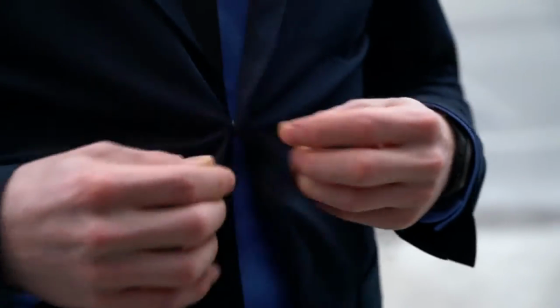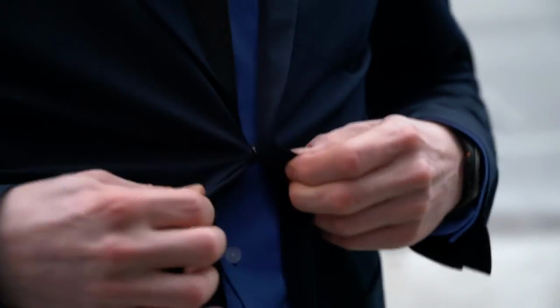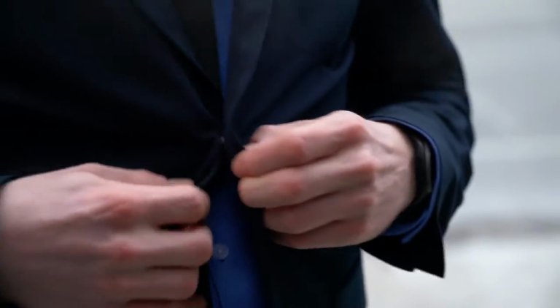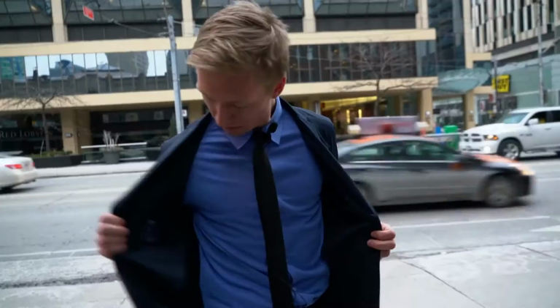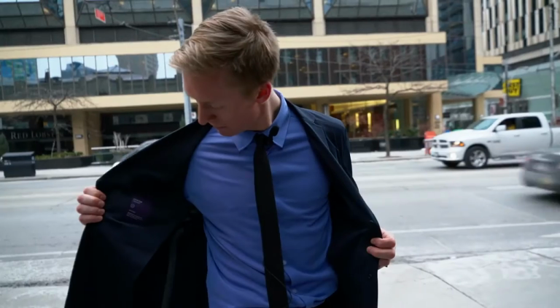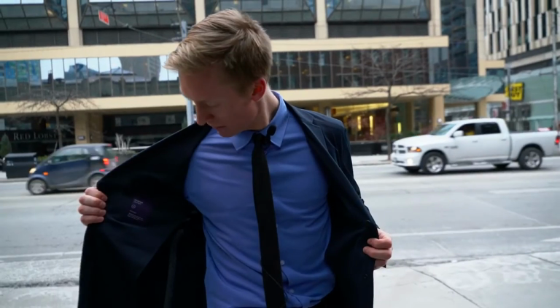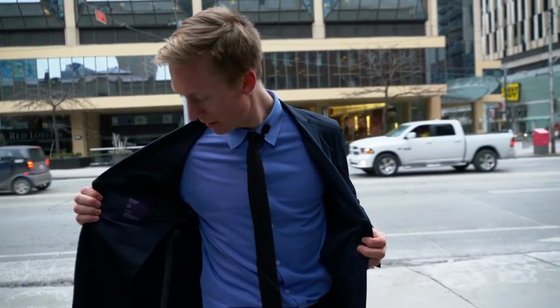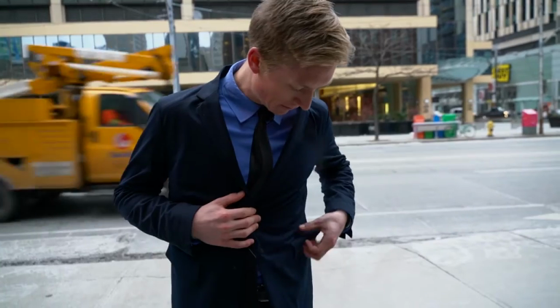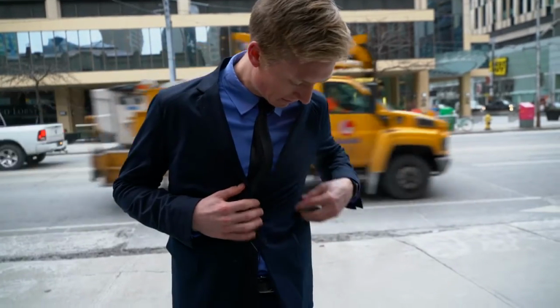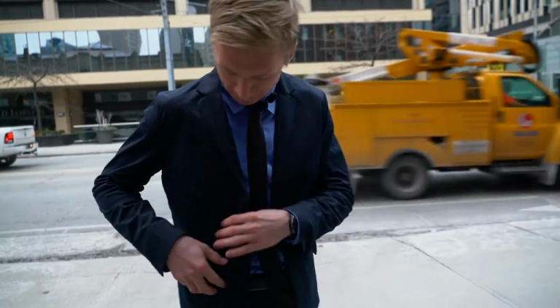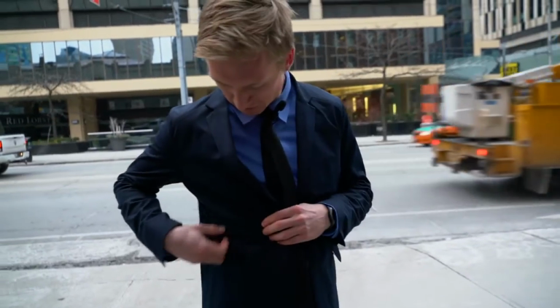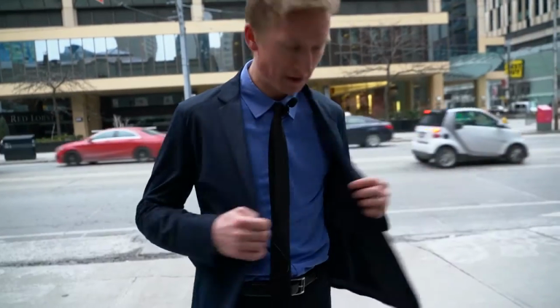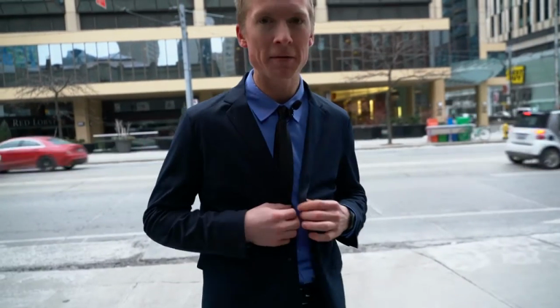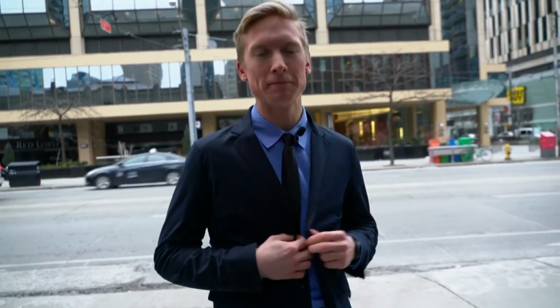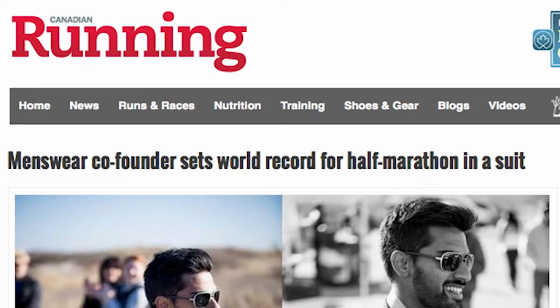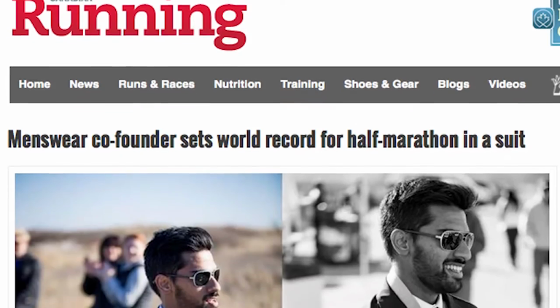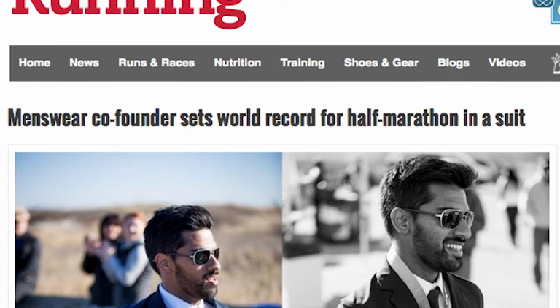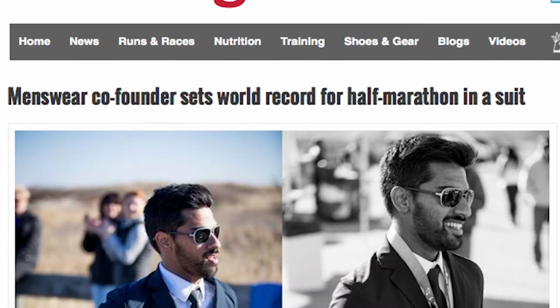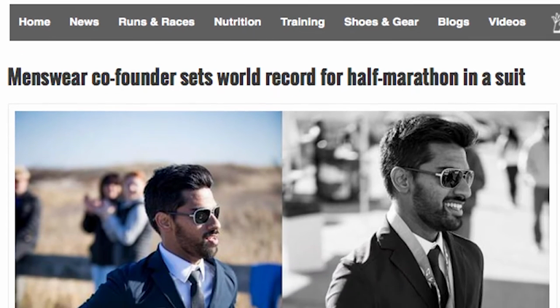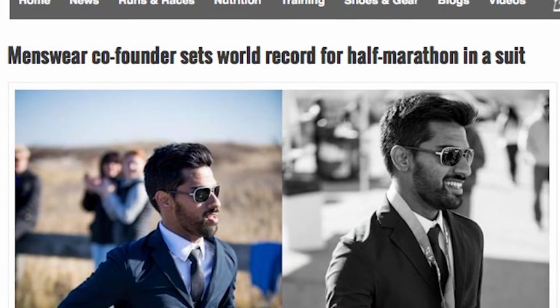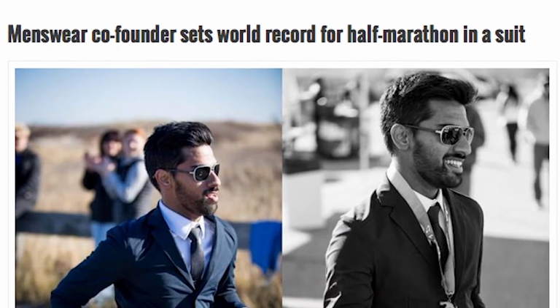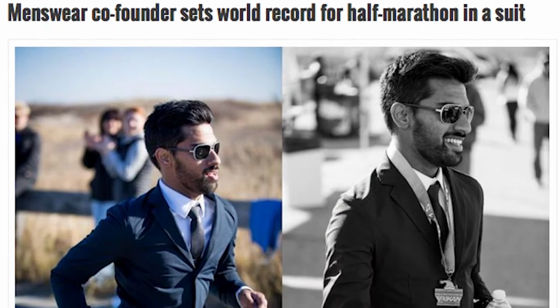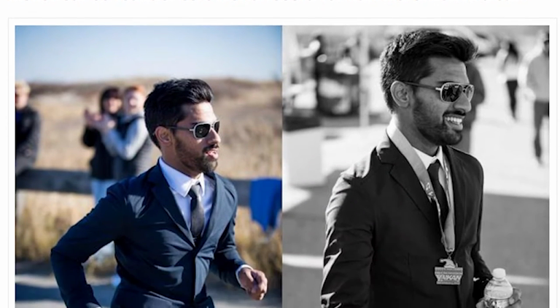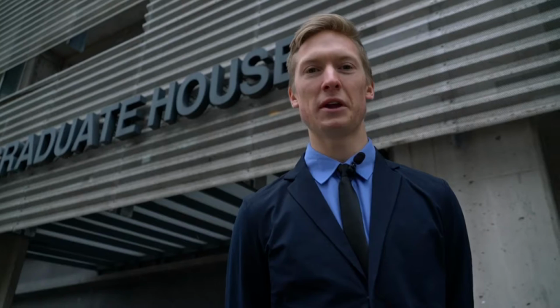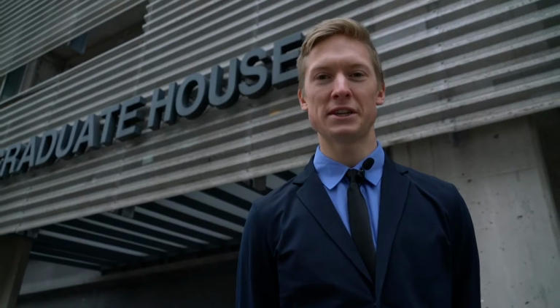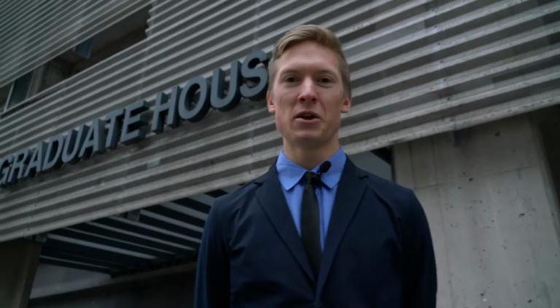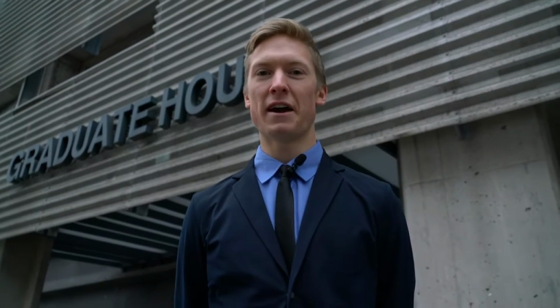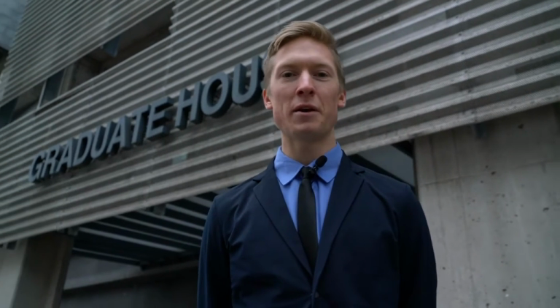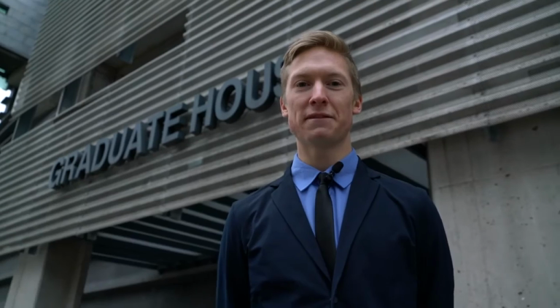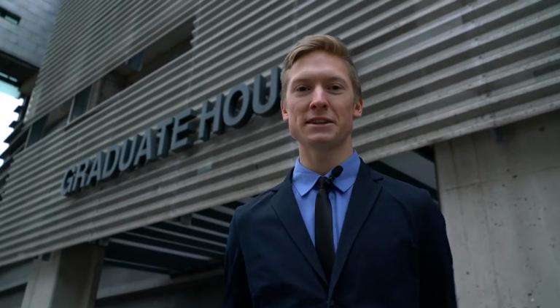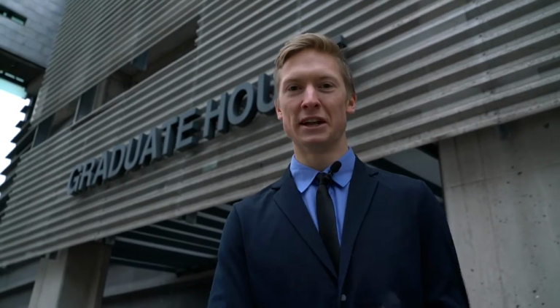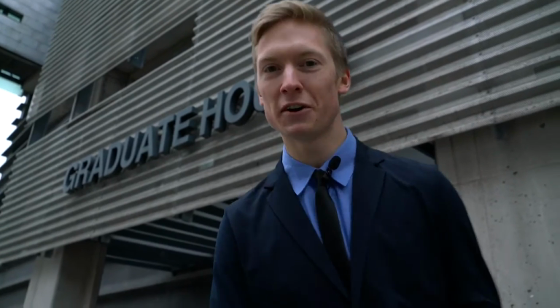The co-founder of the company, based in Massachusetts, set the world half marathon record in a suit last month in 1:24, making it the world's fastest suit. So here we are today — we're going to find out what makes it the fastest. Let's go for a run.